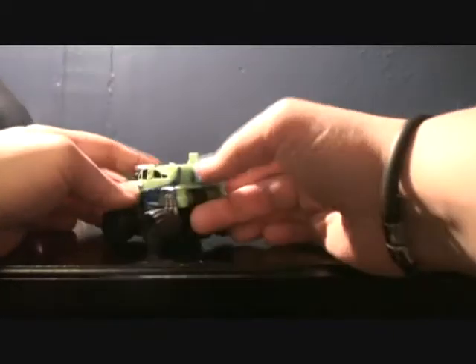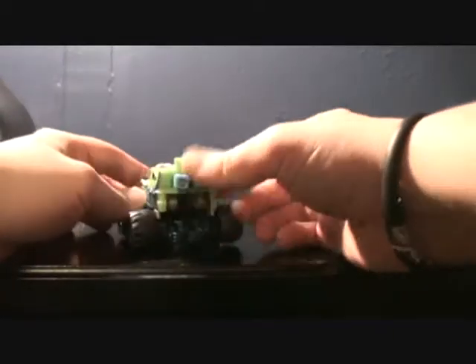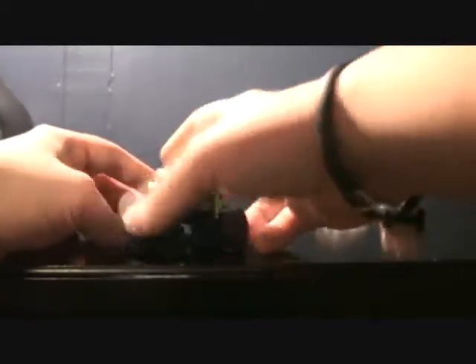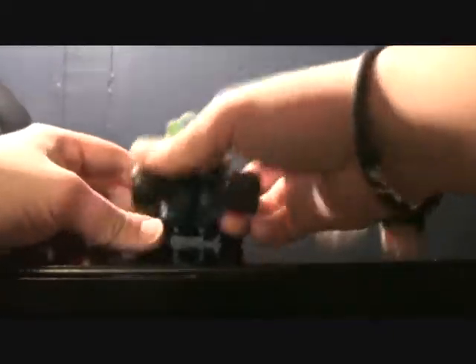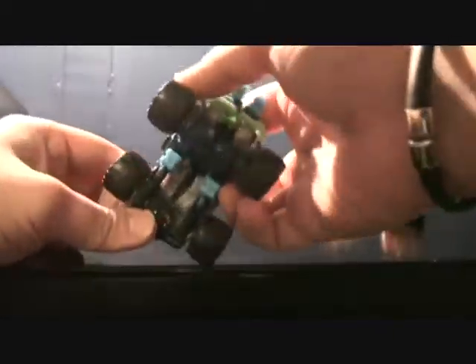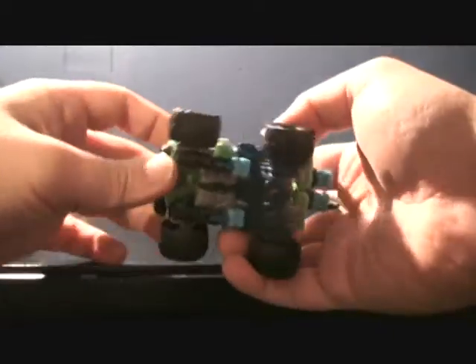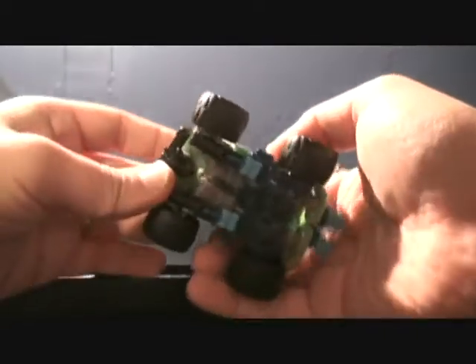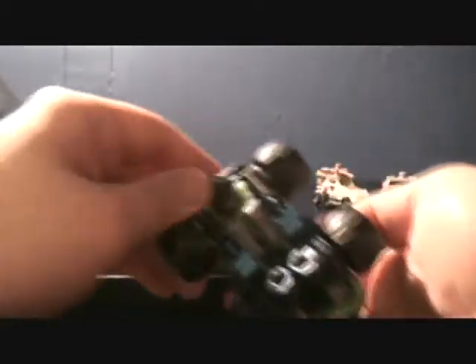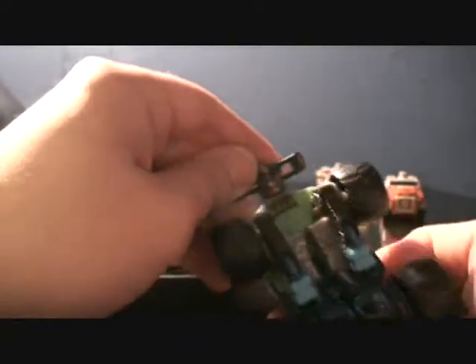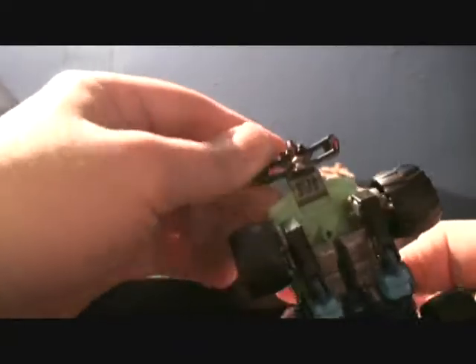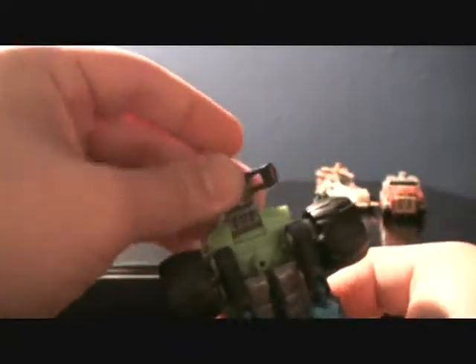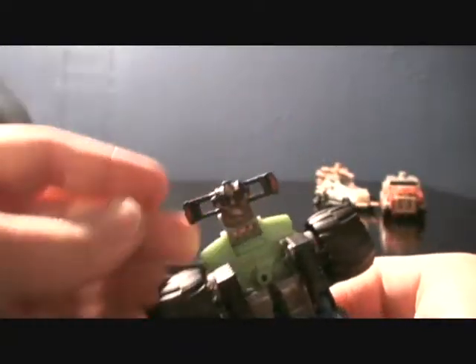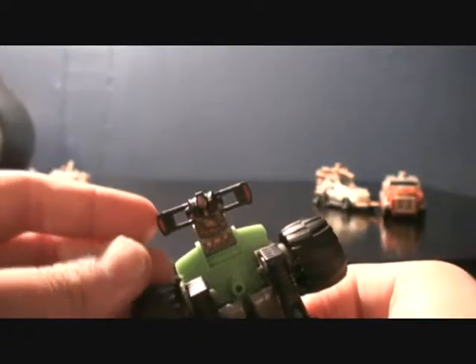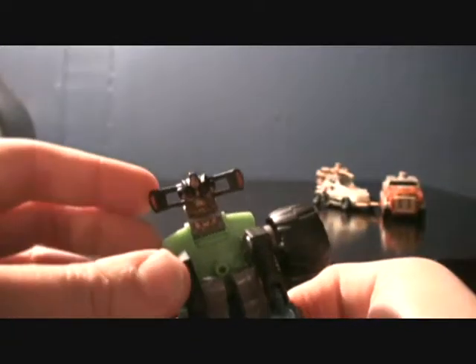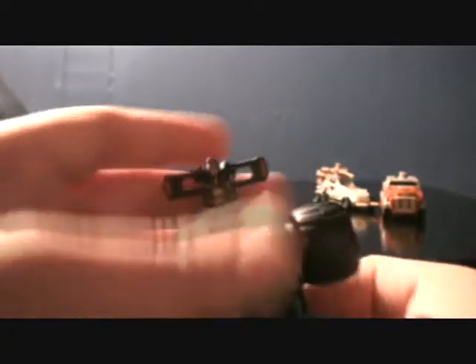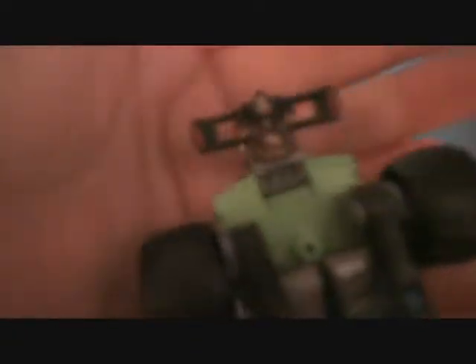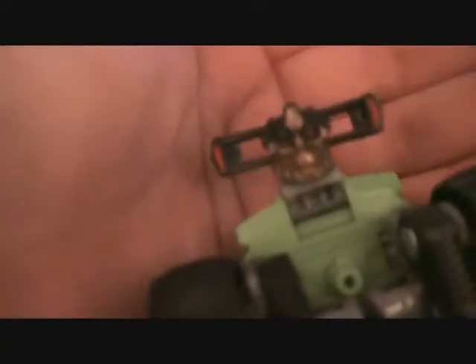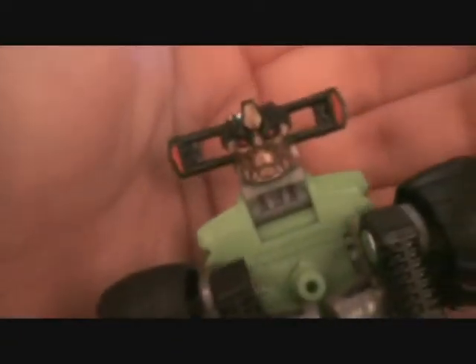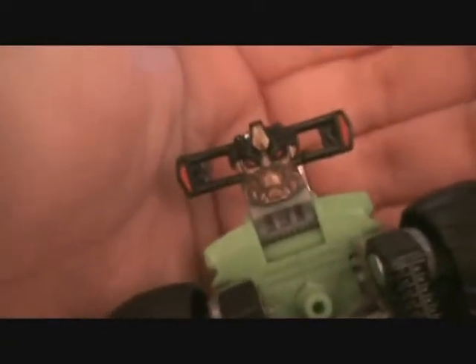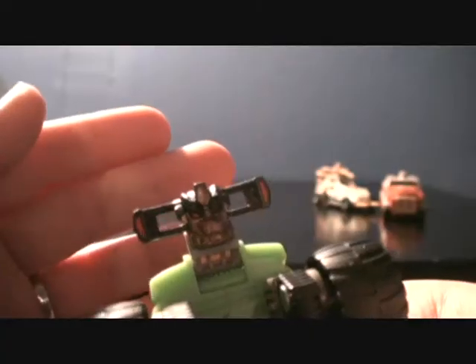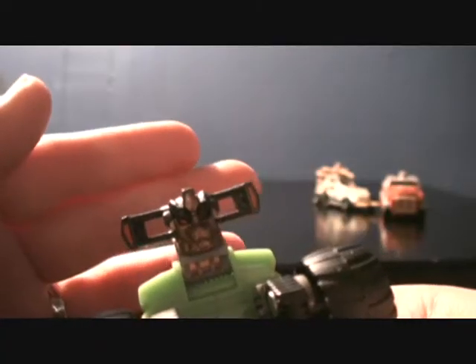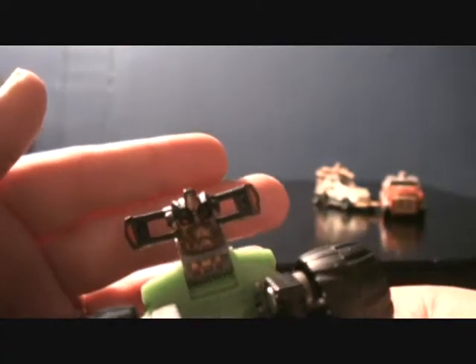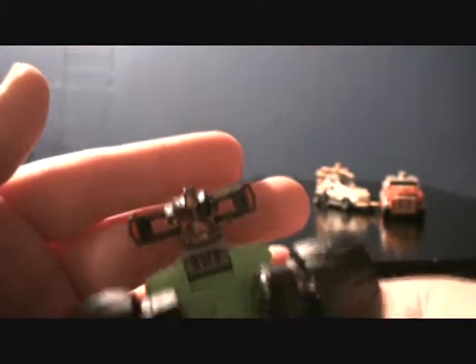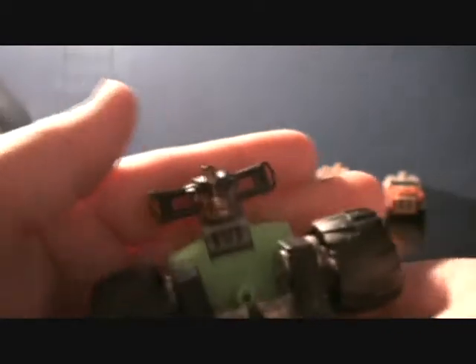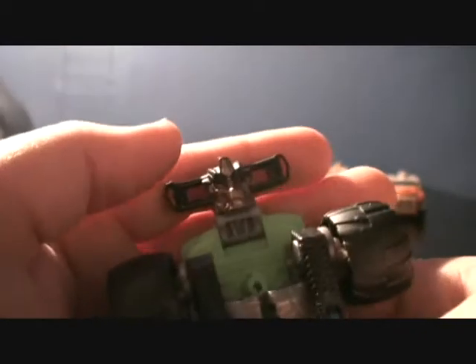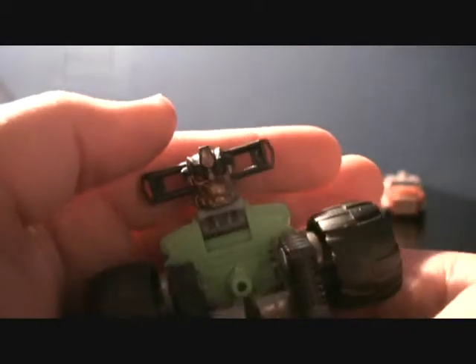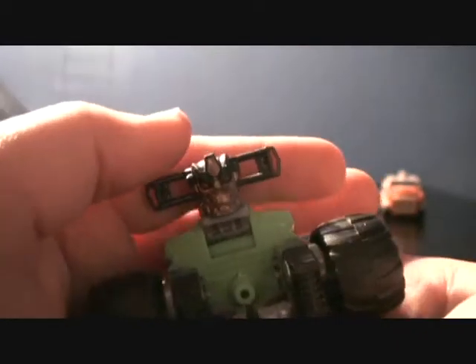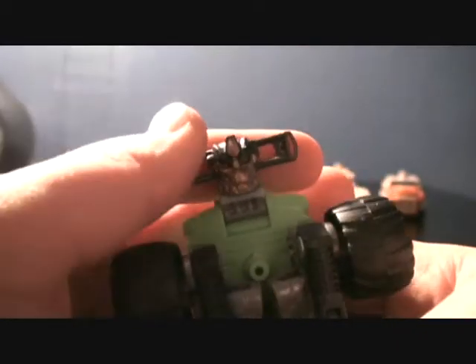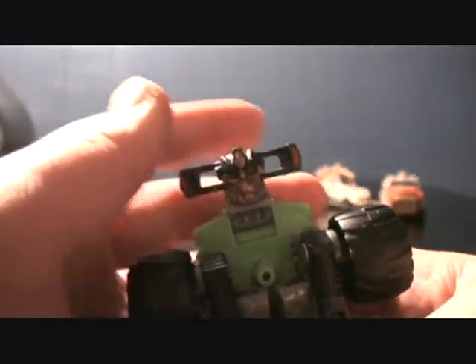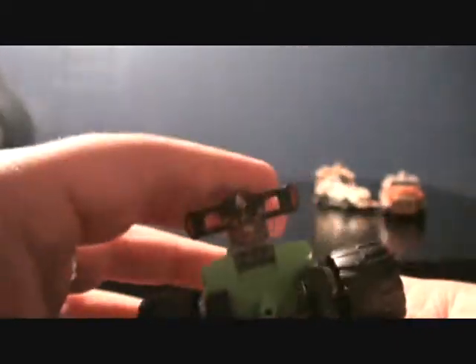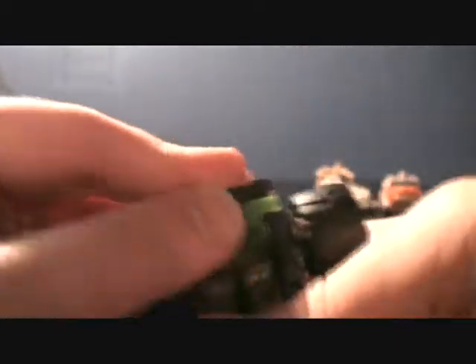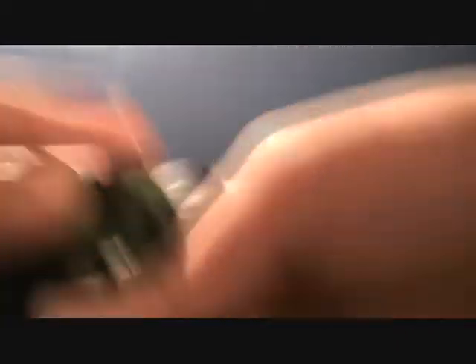Let's get one last look of him before we advance. Here is his combined head, which I think looks amazing — it's pretty badass. It looks really cool.